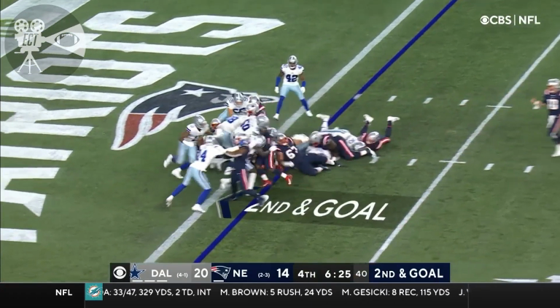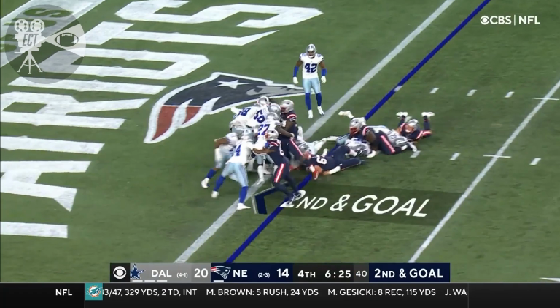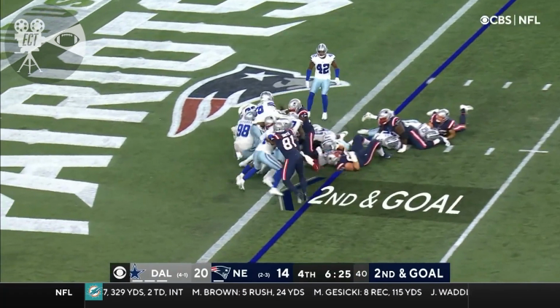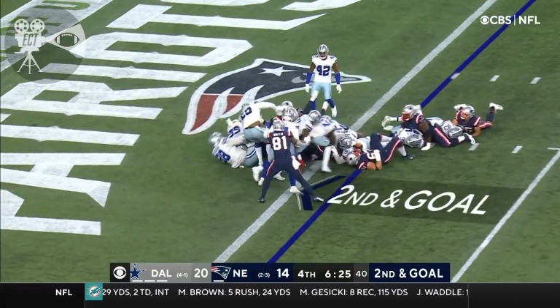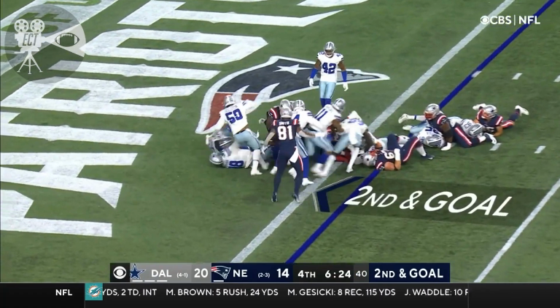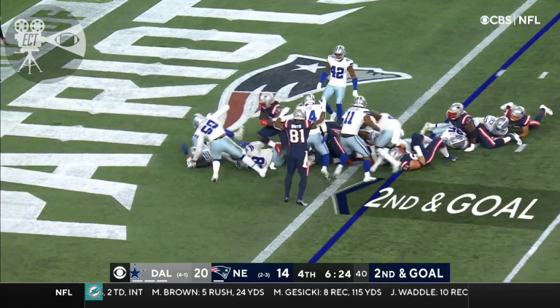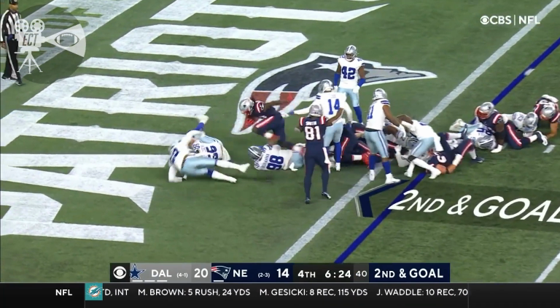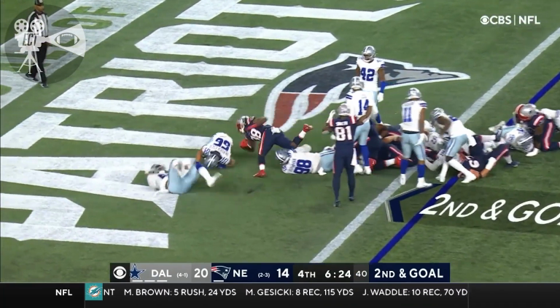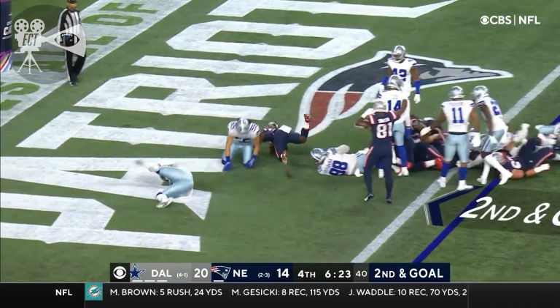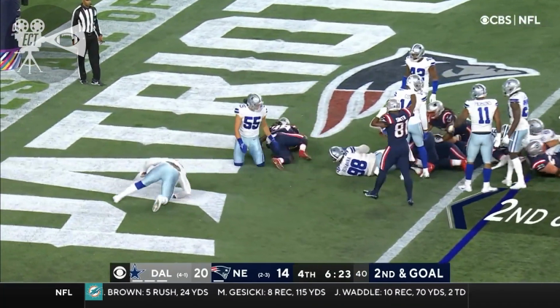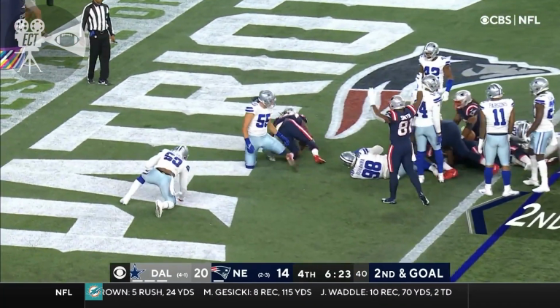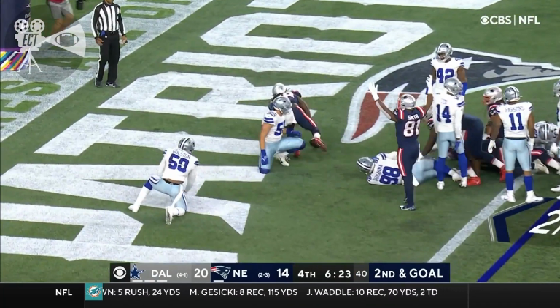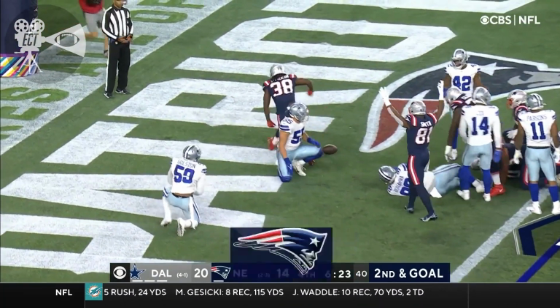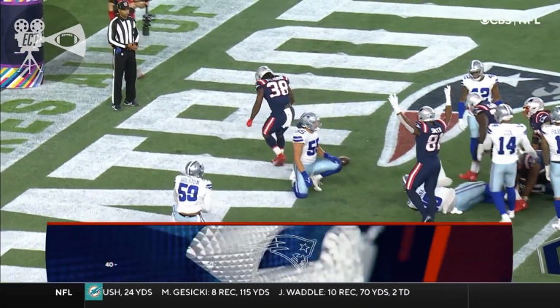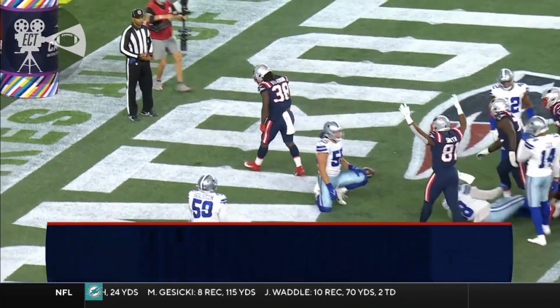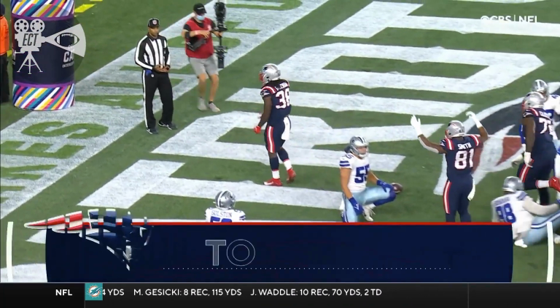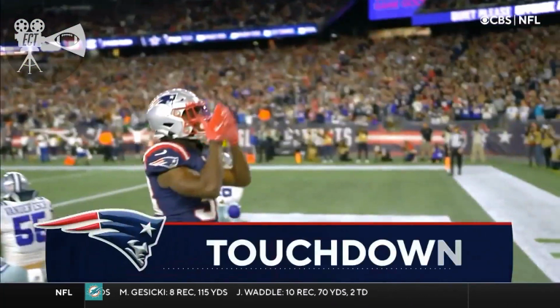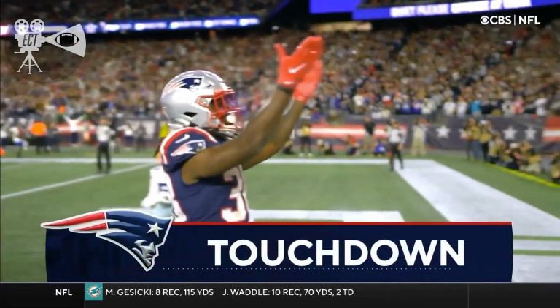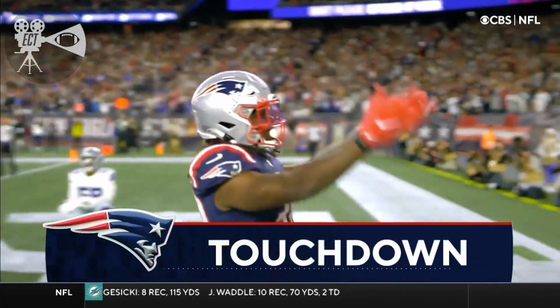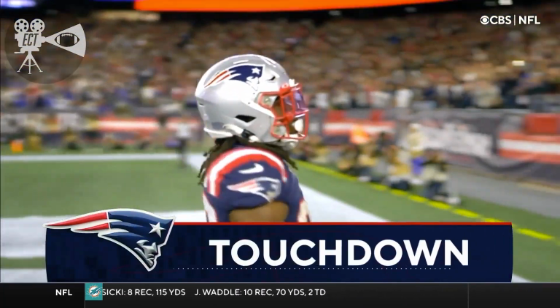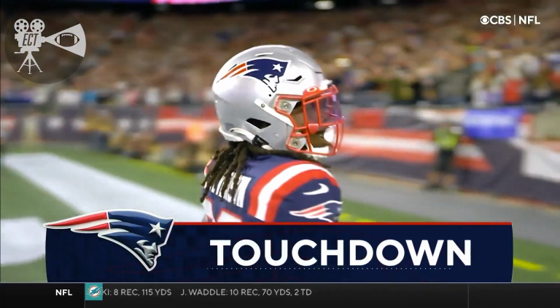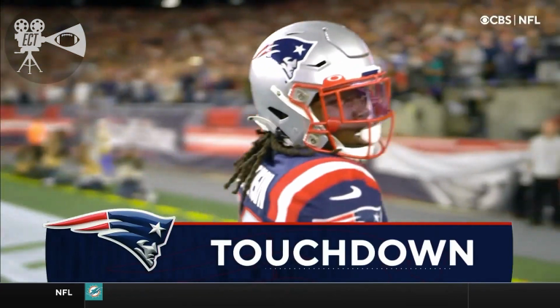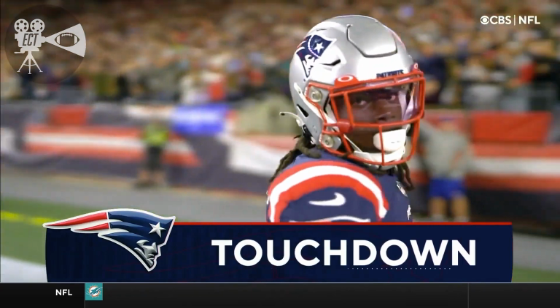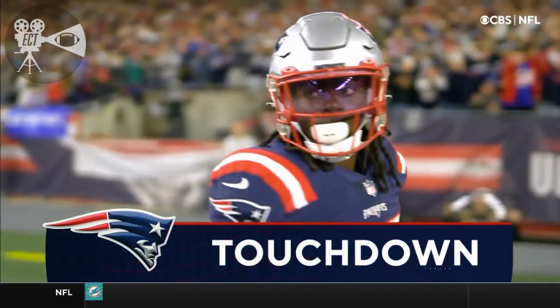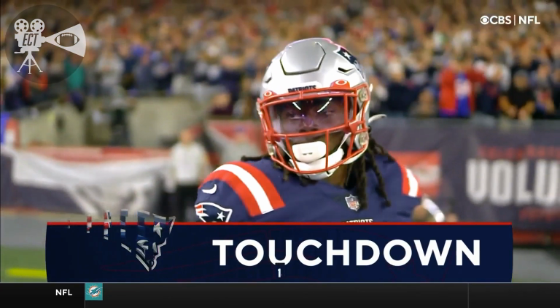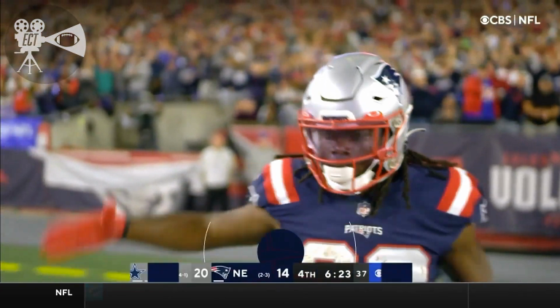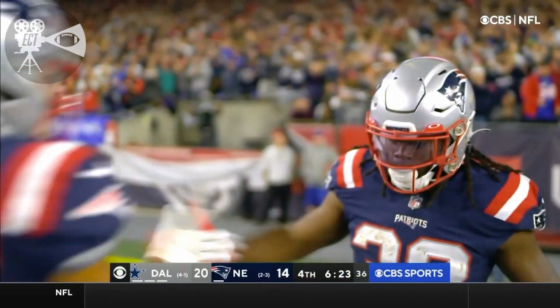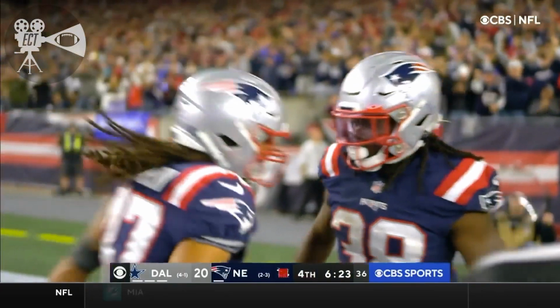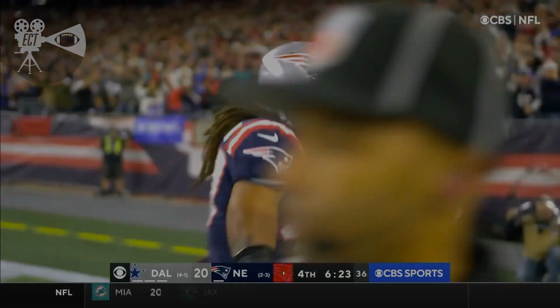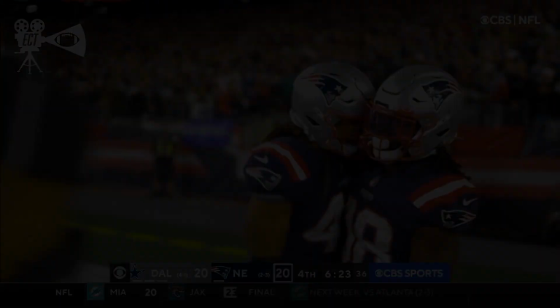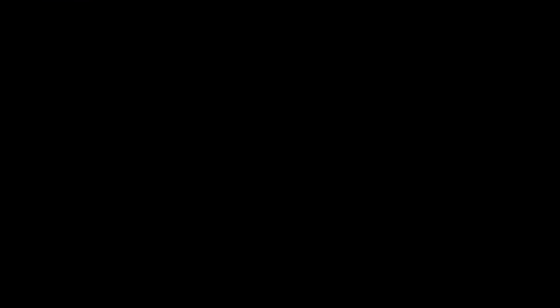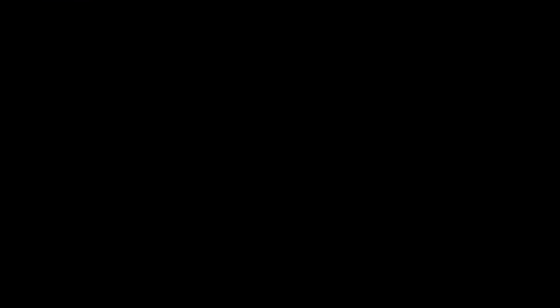Up the middle — and easily across. Rhamondre Stevenson with his first NFL touchdown!